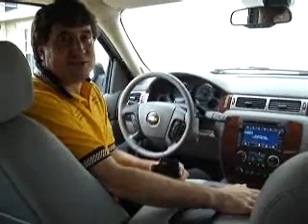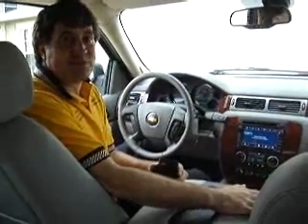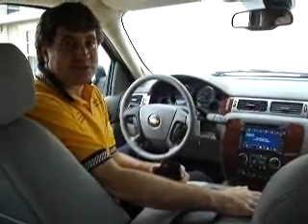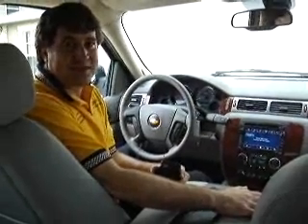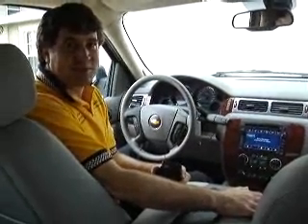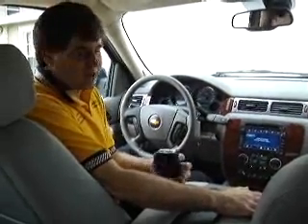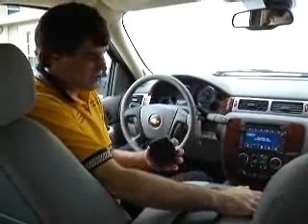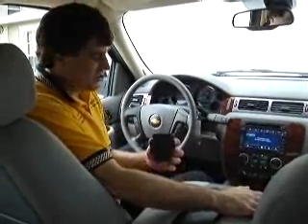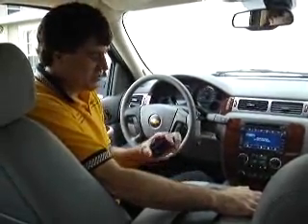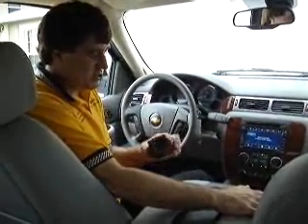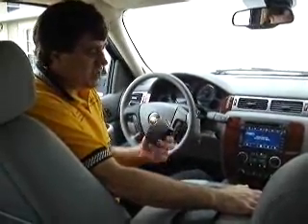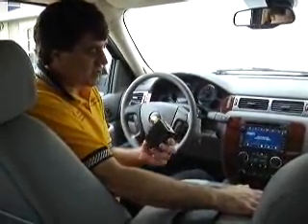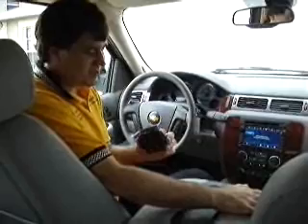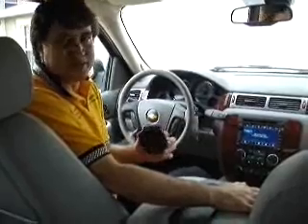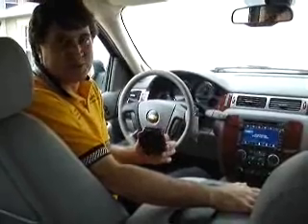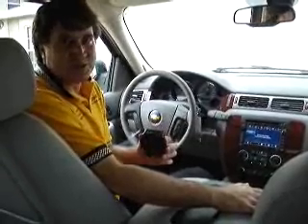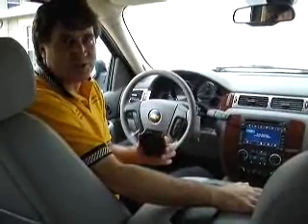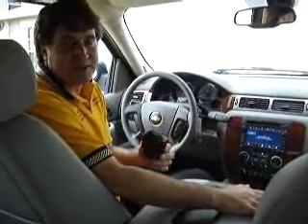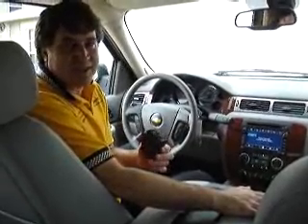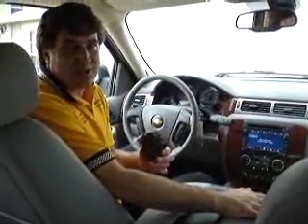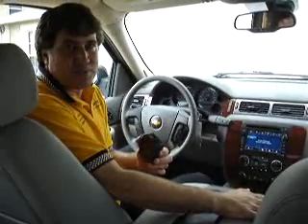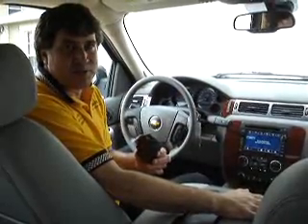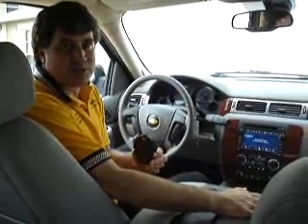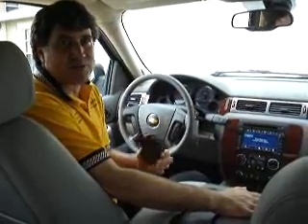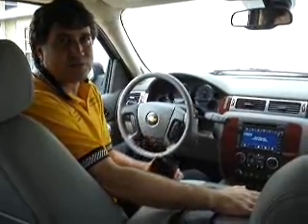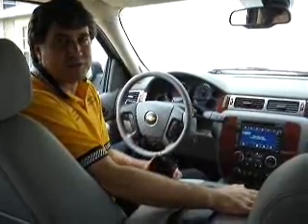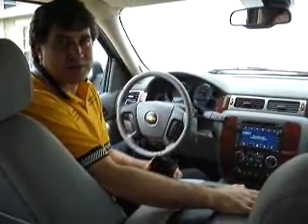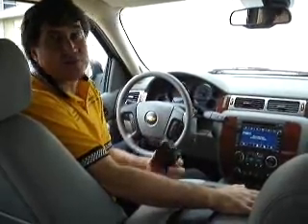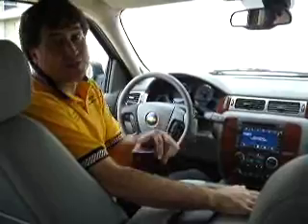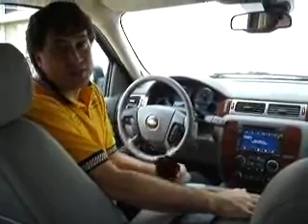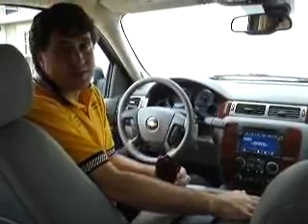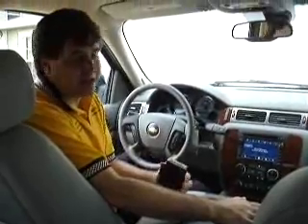Hello, this is Dave from Coastal Electronics. I'm going to demonstrate the installation of the GM Lockpick. This is the device that's going to turn on your screen and allow it to operate when it's in motion. This will work for the DVD player and also for the aux-in jacks in the back.